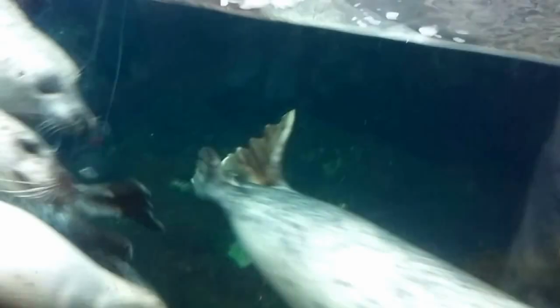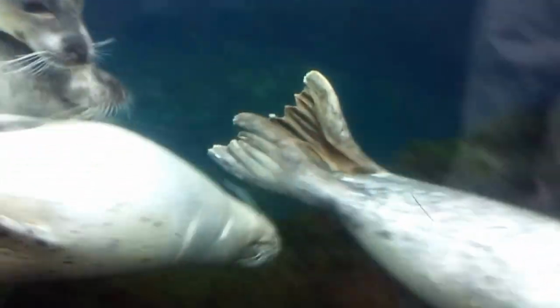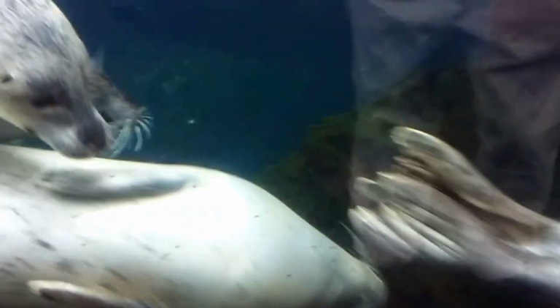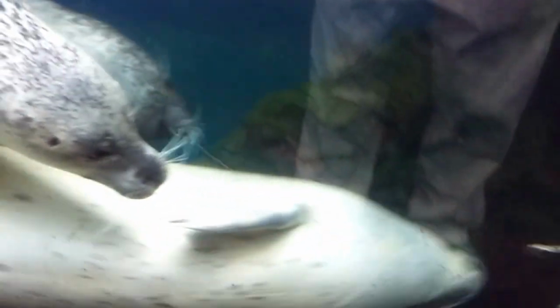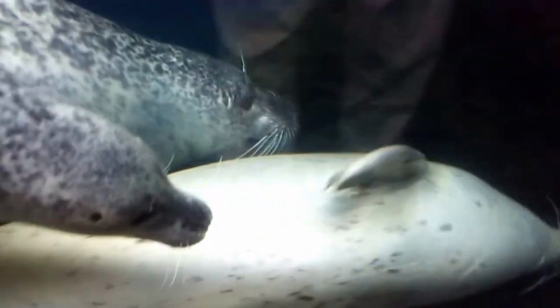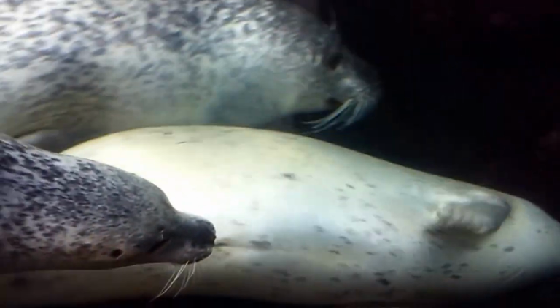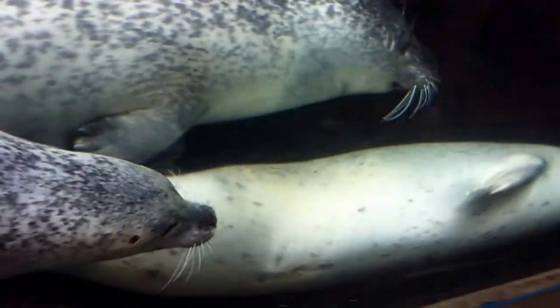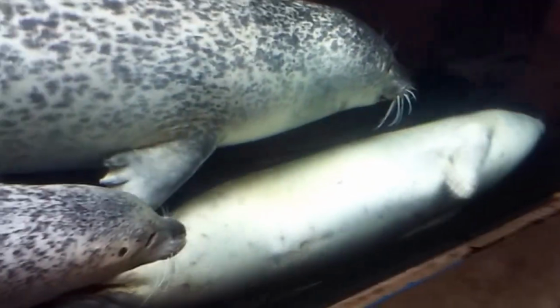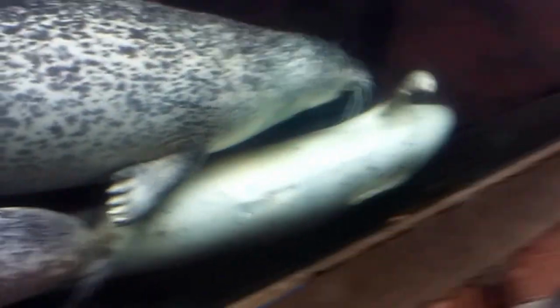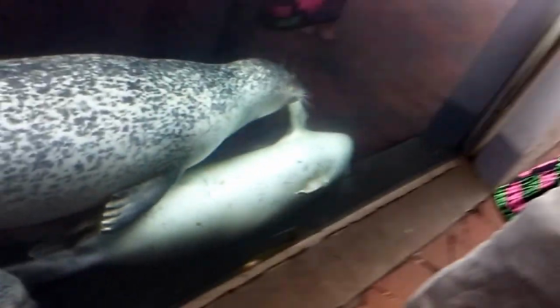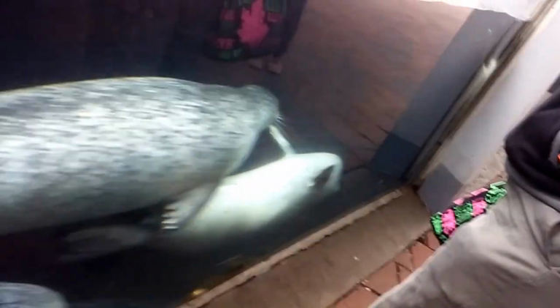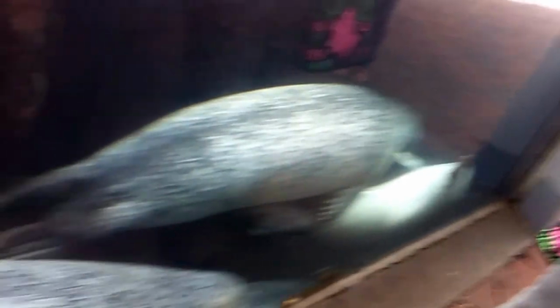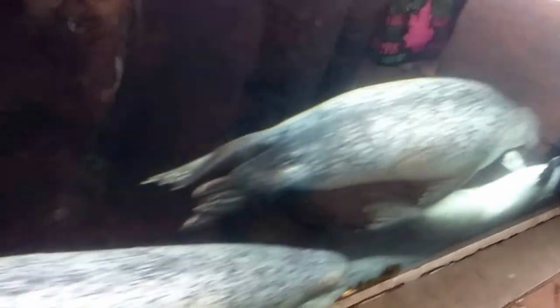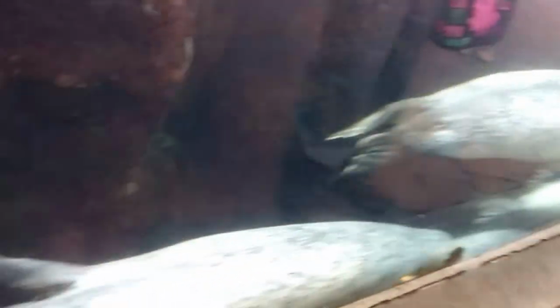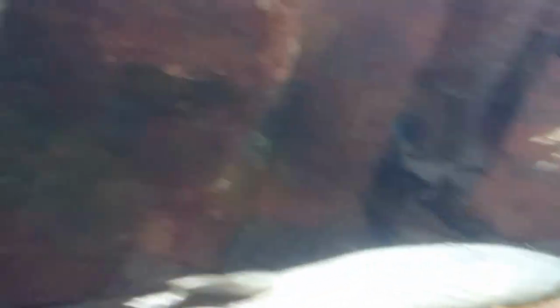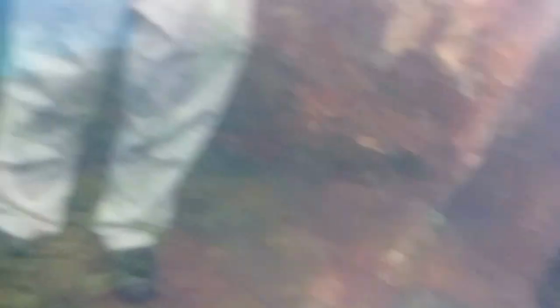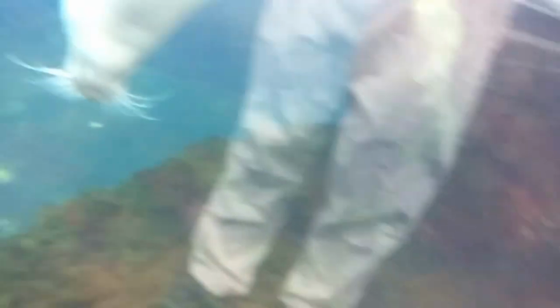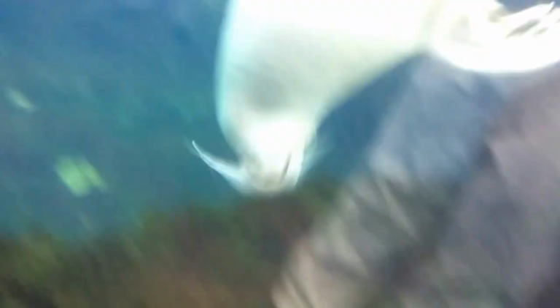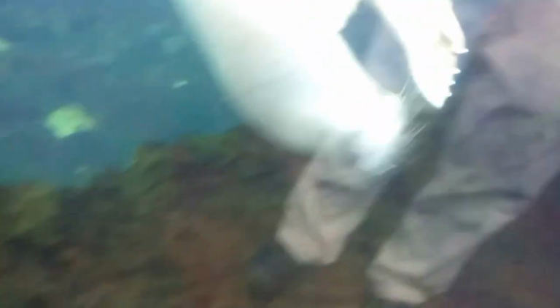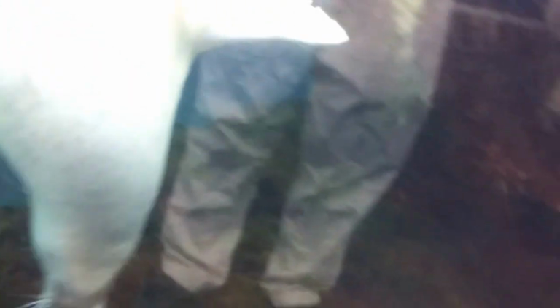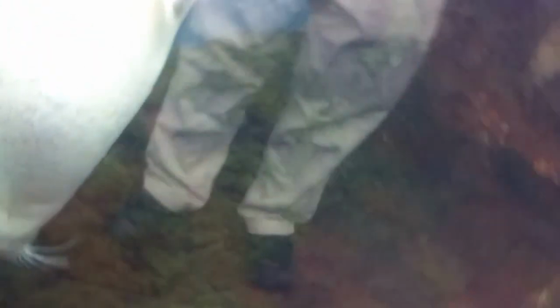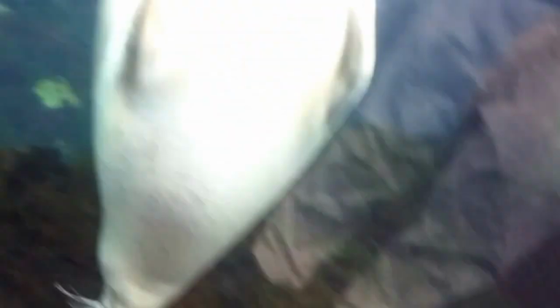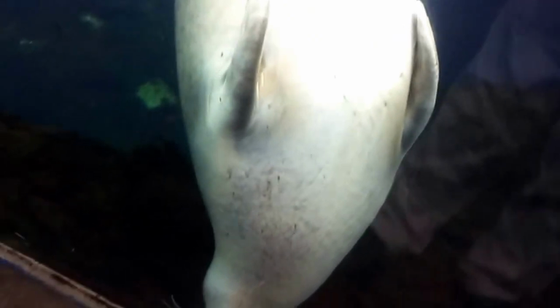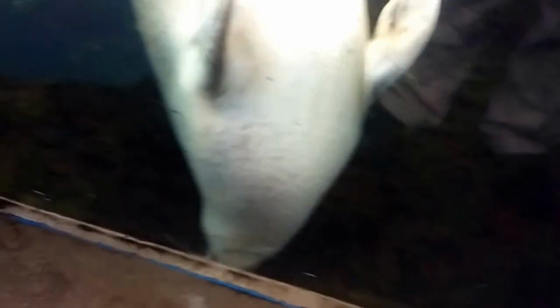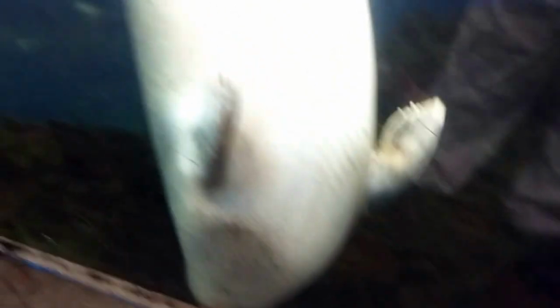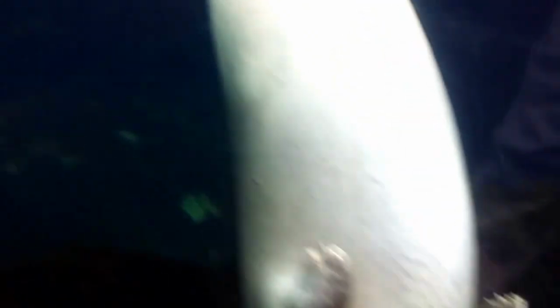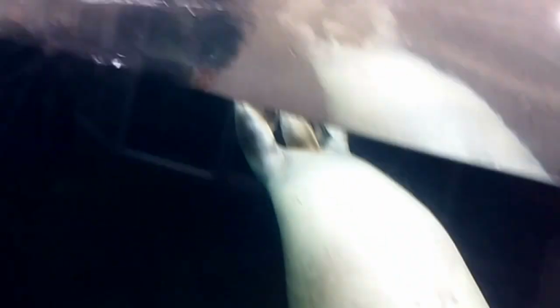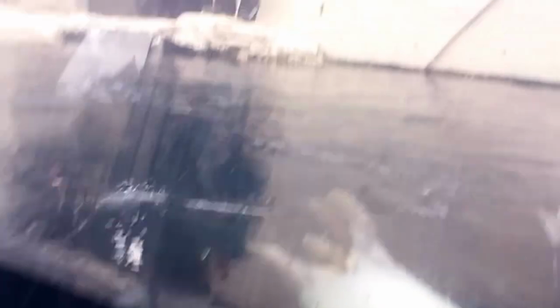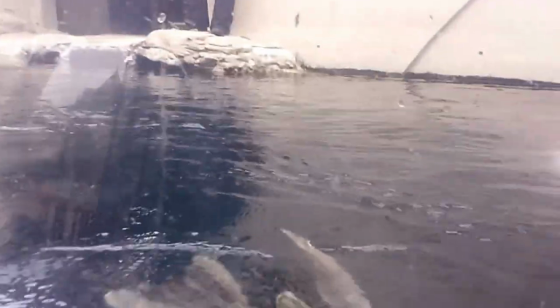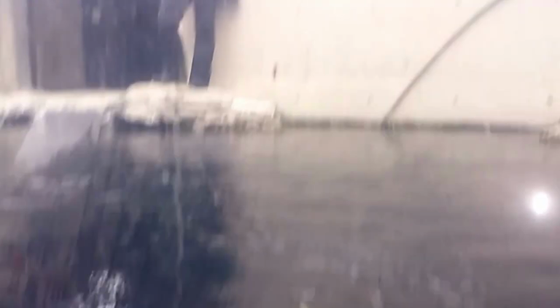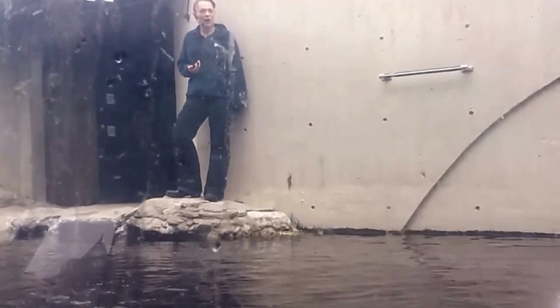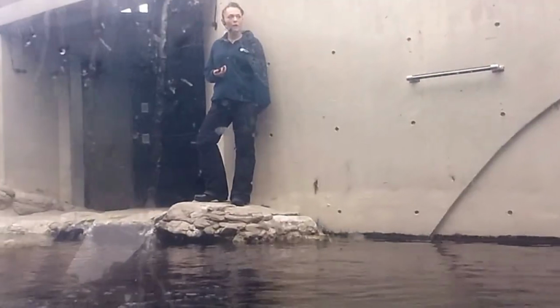The first group, the Spotted Bellies, we have Vic, her daughter Cayenne, and Sertricota. The second group, the Non-Spotted Bellies, we have the brother and sister pair Amelia and Reinge, and then we also have Lana.